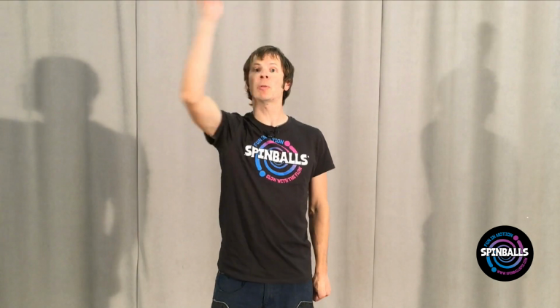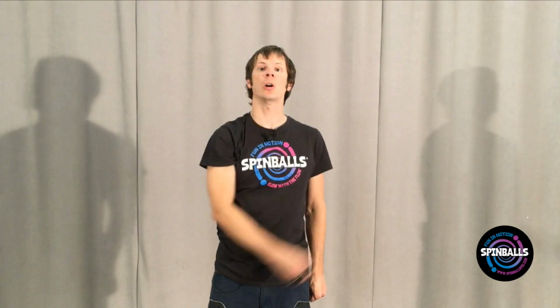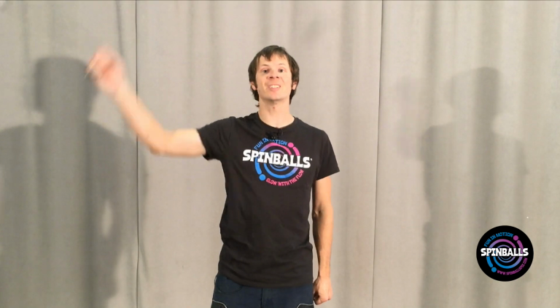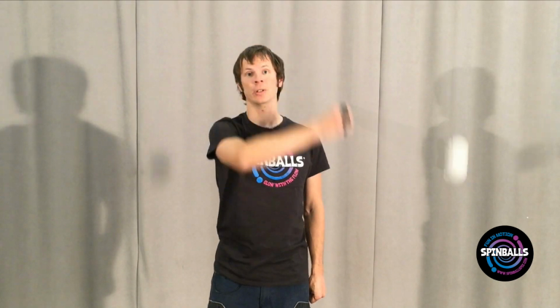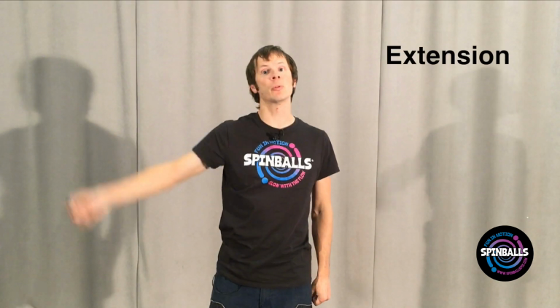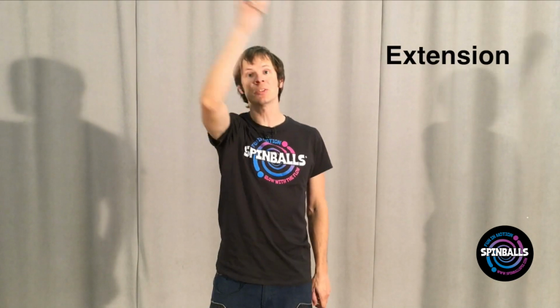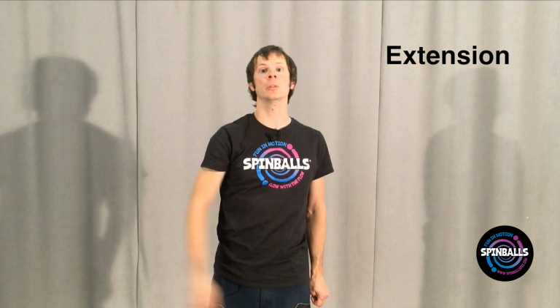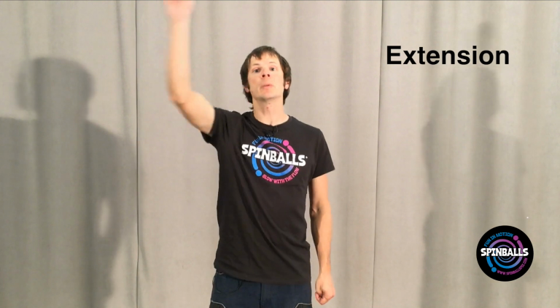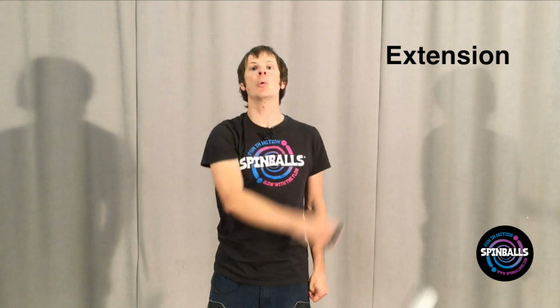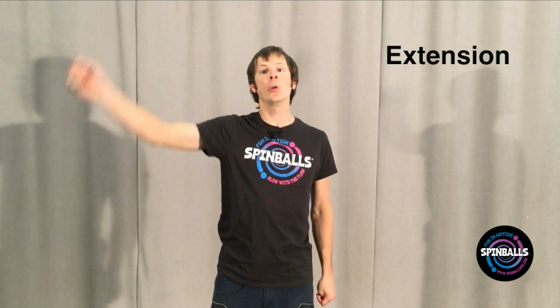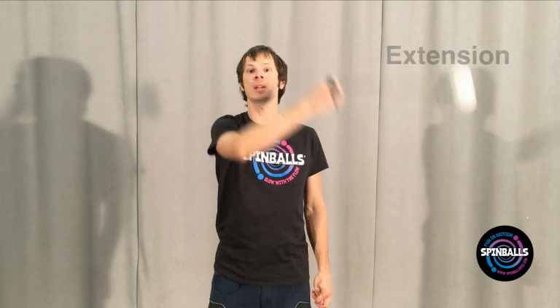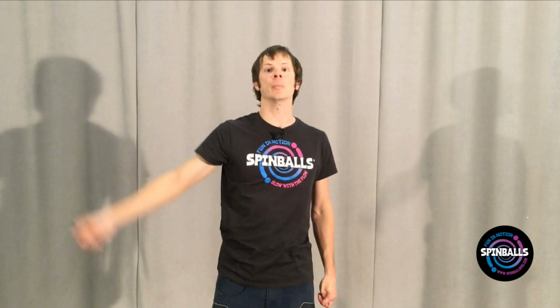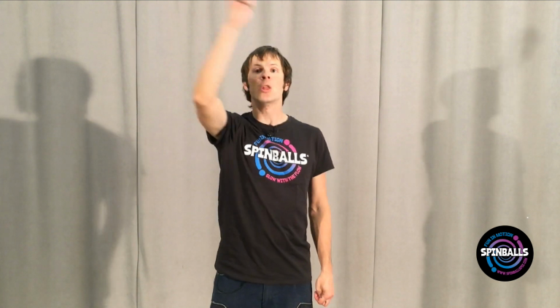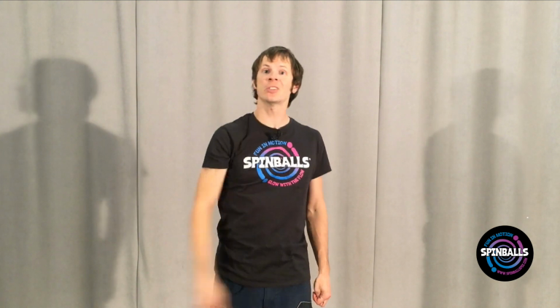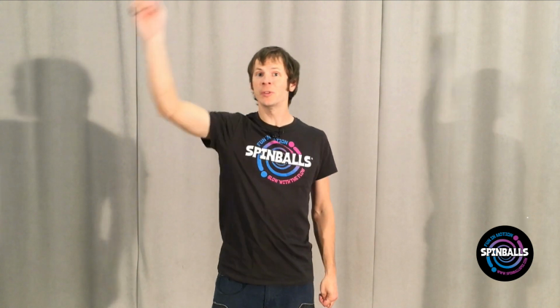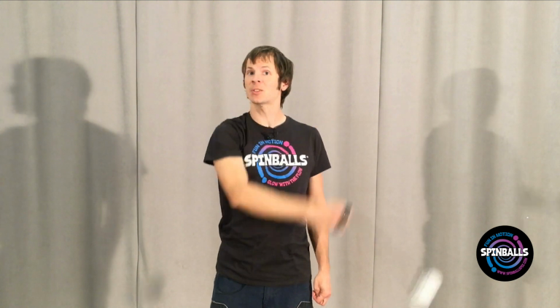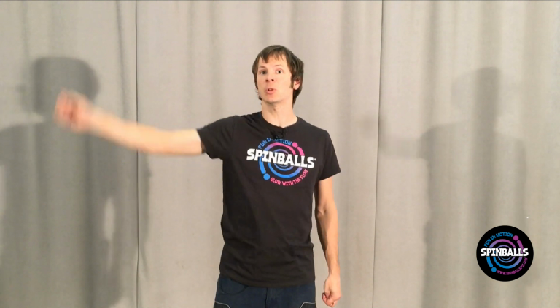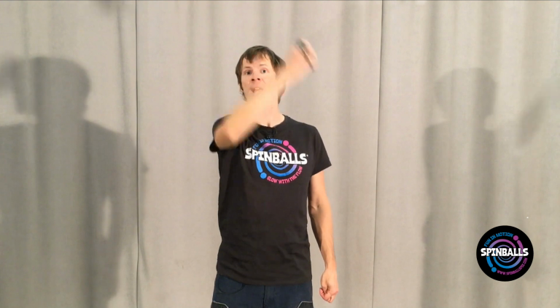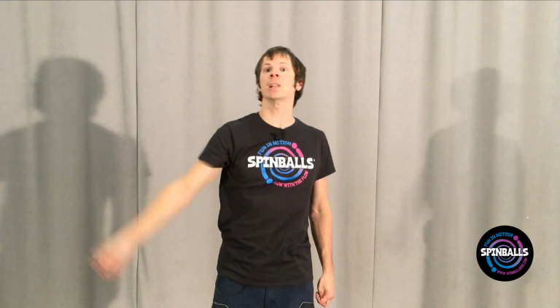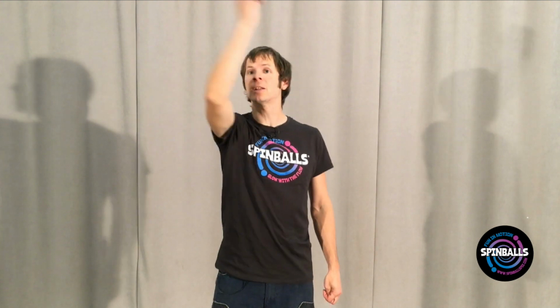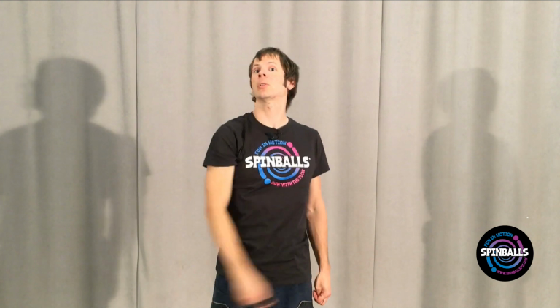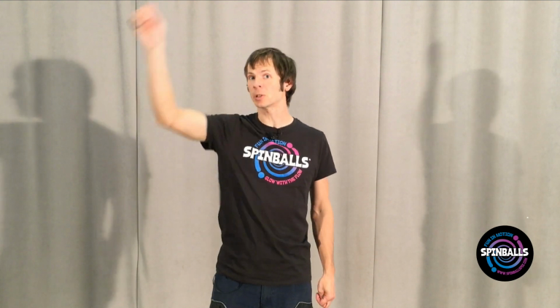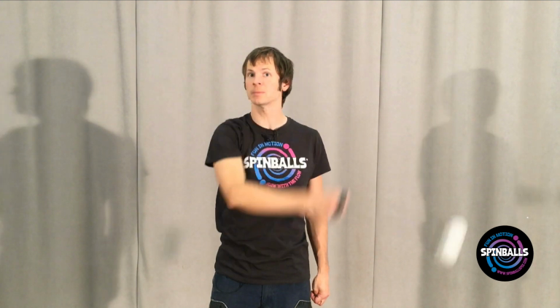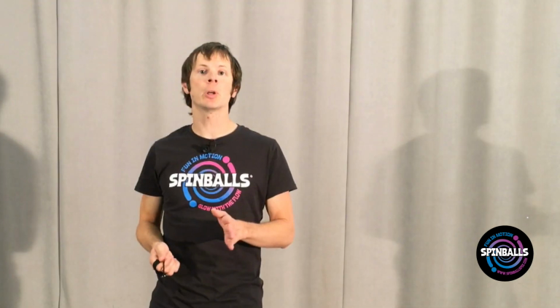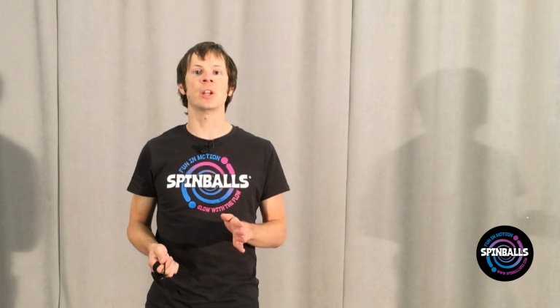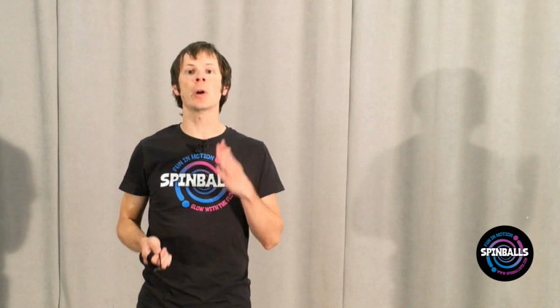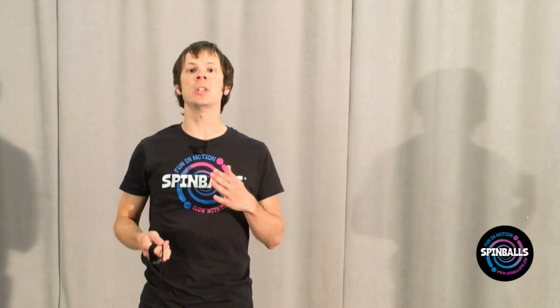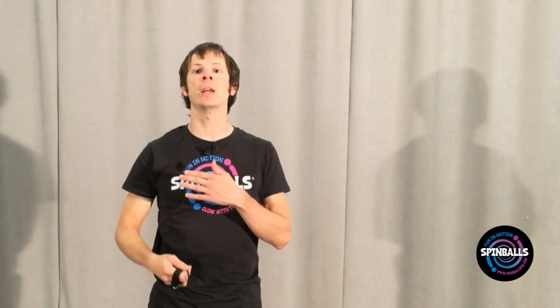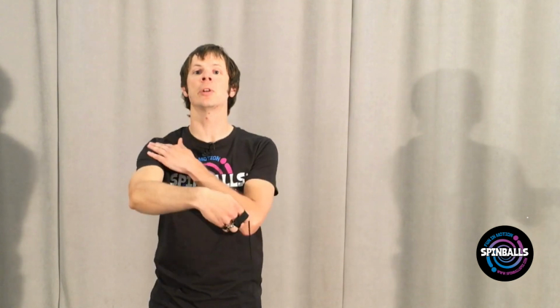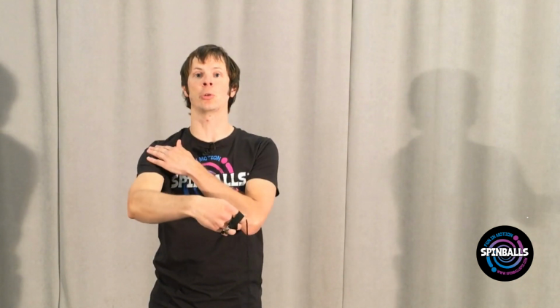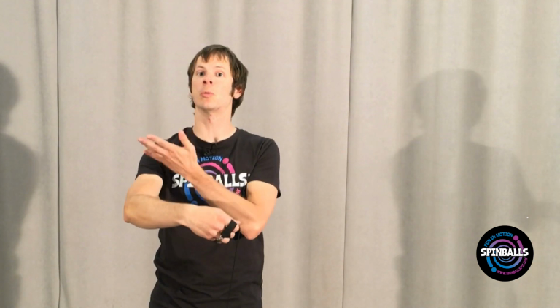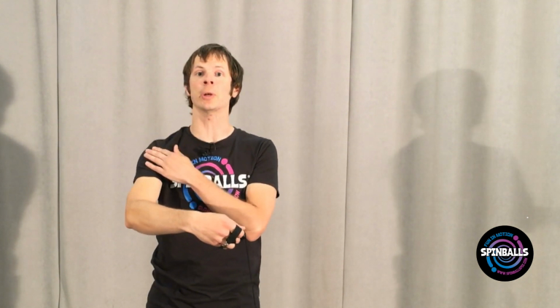Second, we're going to play with what's called an extension. To perform an extension, swing the poi with a full, extended arm. The poi itself should feel like an extension of your wrist and hand, elongating the circle that you're creating. As you're working with extensions, try and always keep your hand in front of your shoulder to avoid injury.